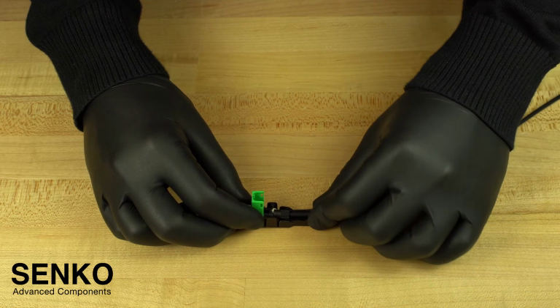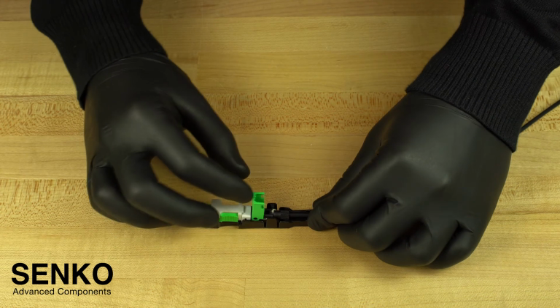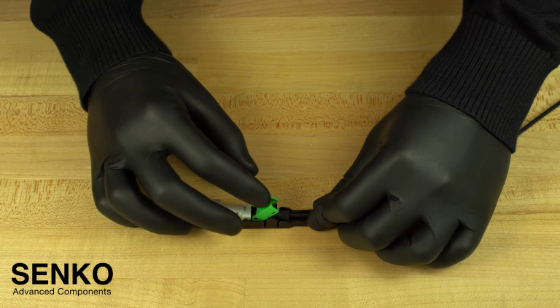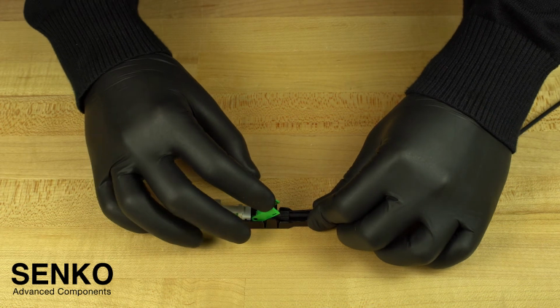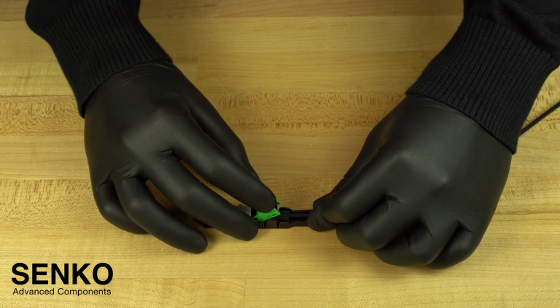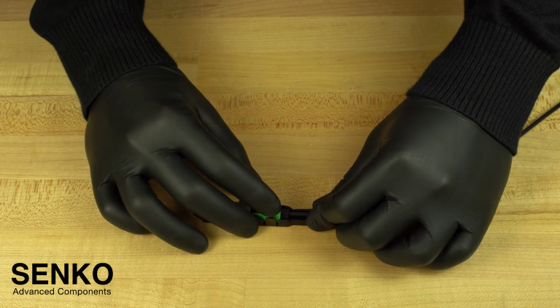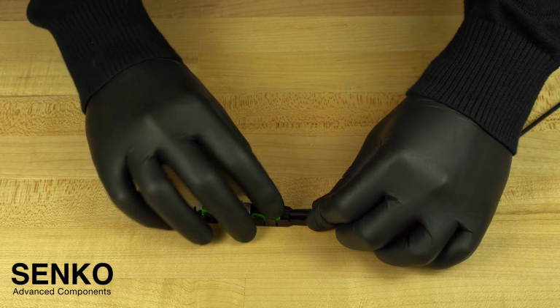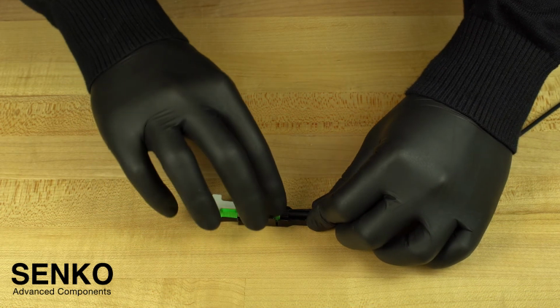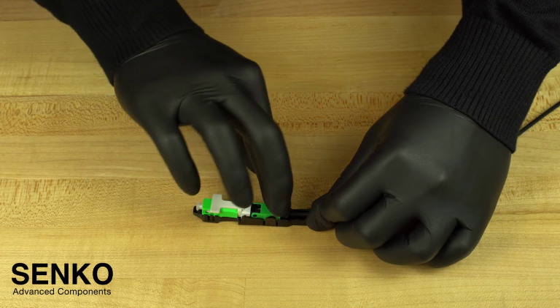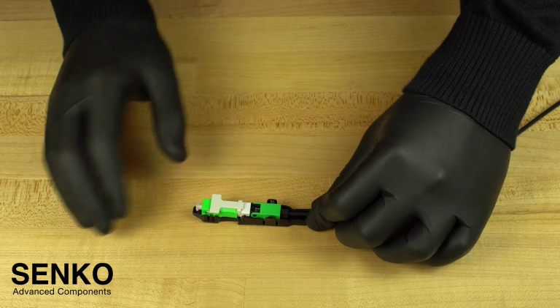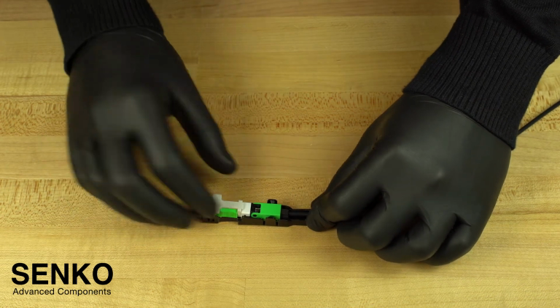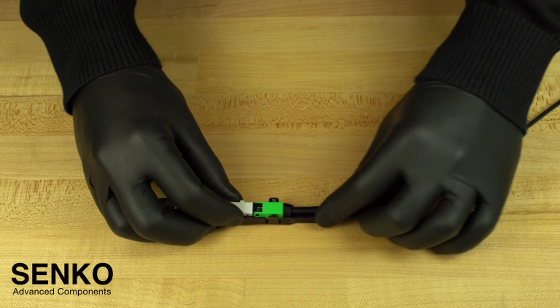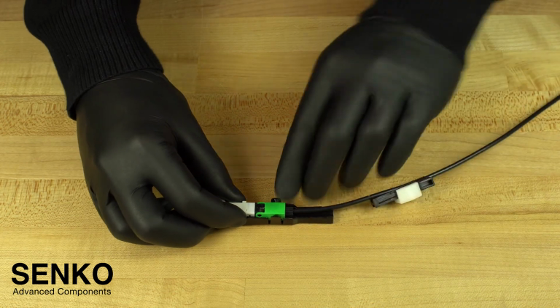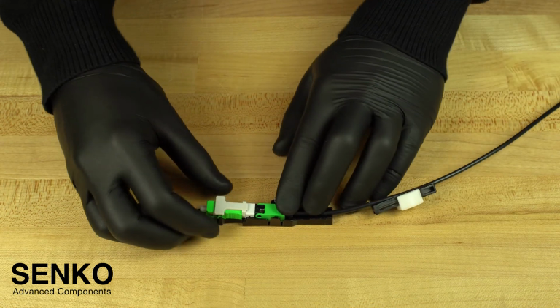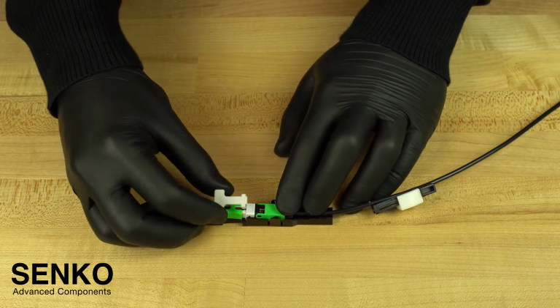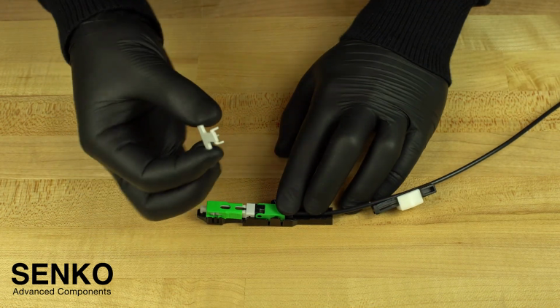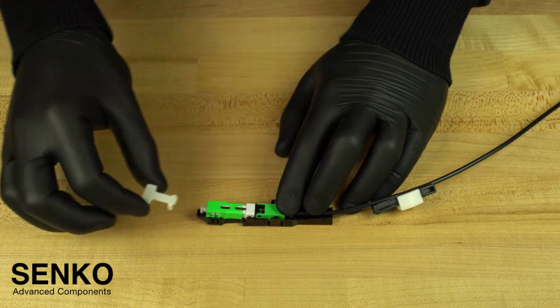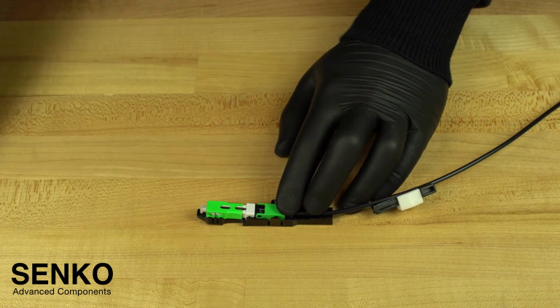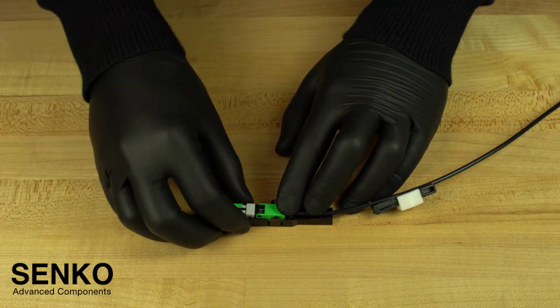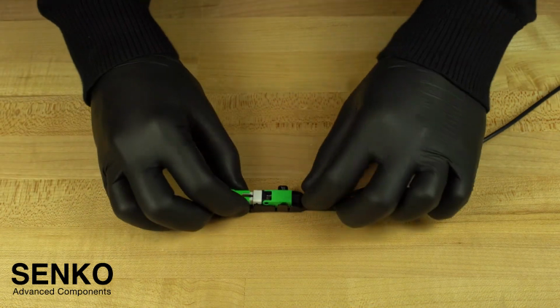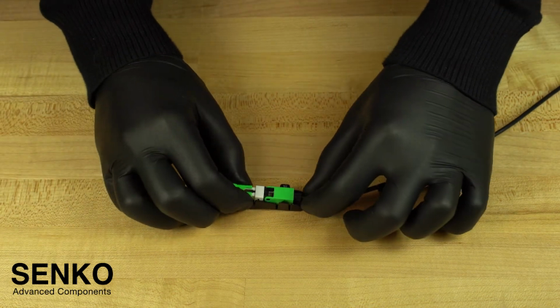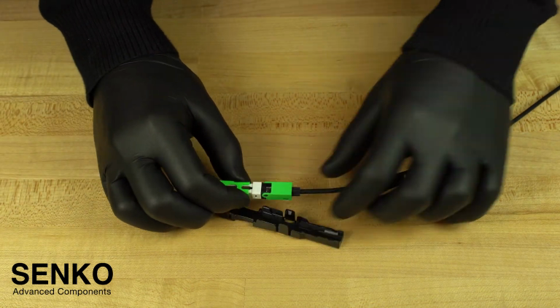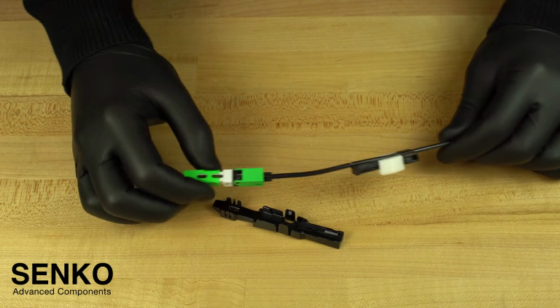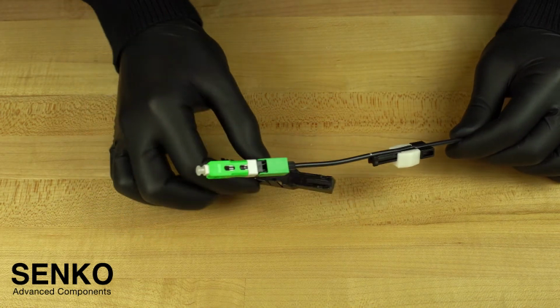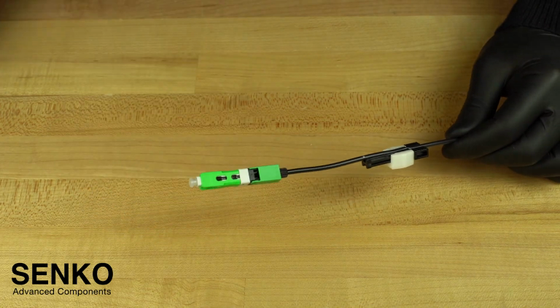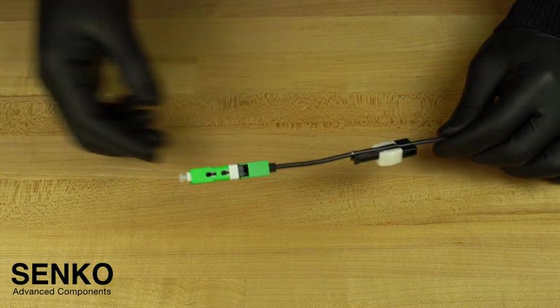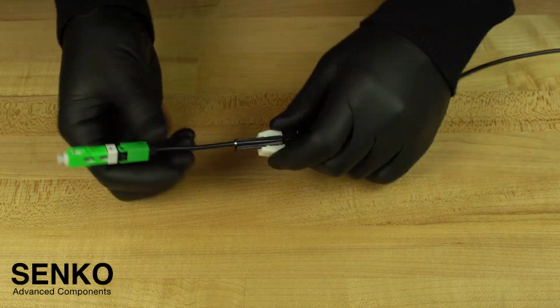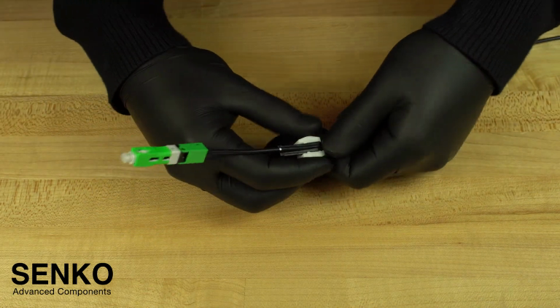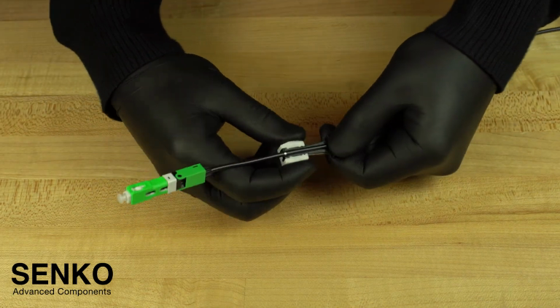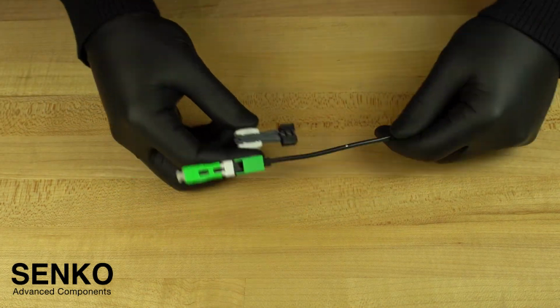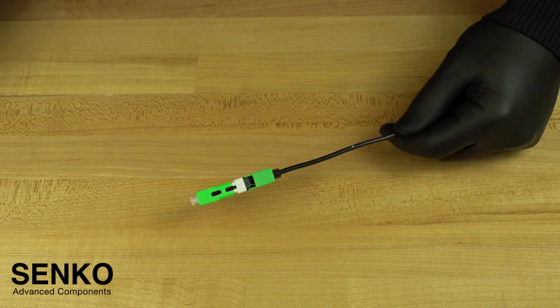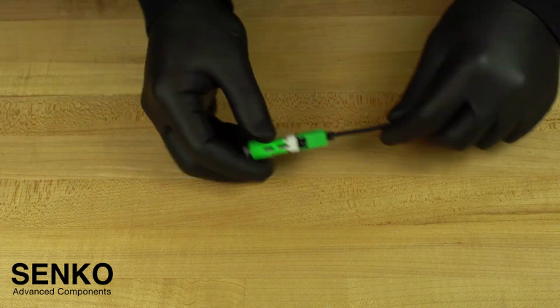You can then close the connector cover making sure to secure it properly with two click sounds, and now it is safe to remove the connector wedge which locks the fiber into place. Remove the connector from the guide jig, remove the collet chuck, and you are done terminating.